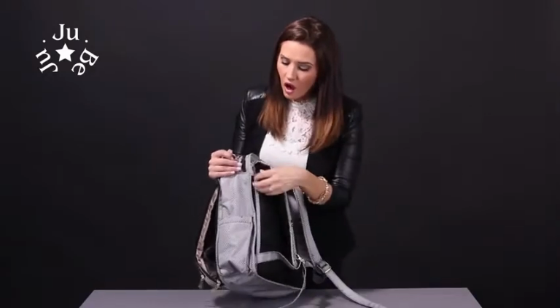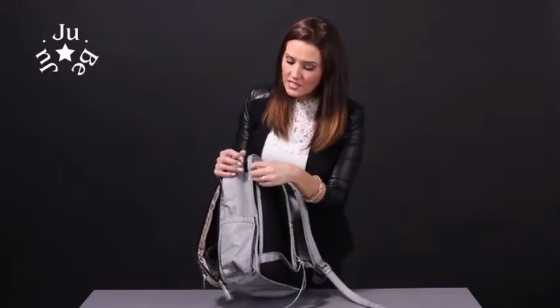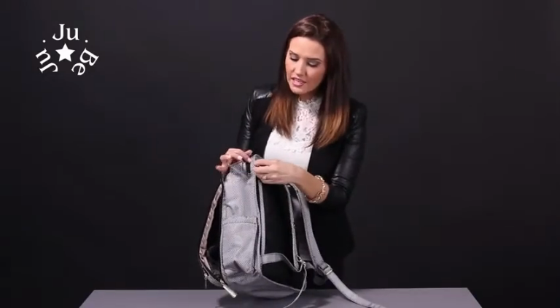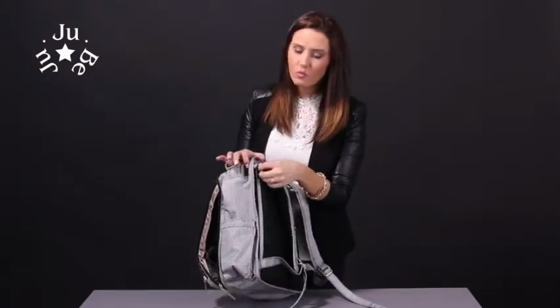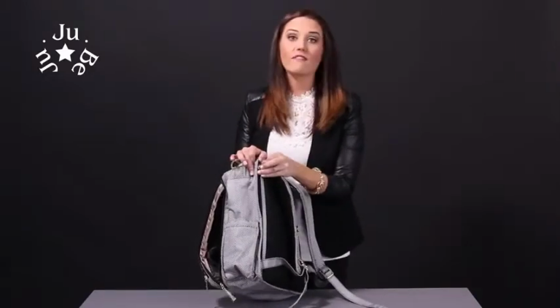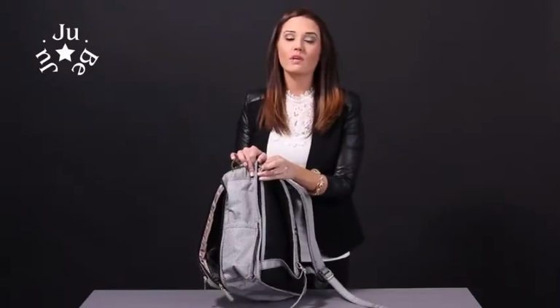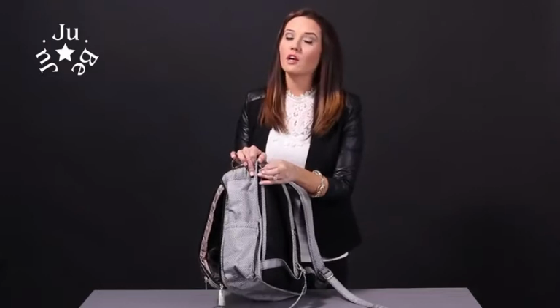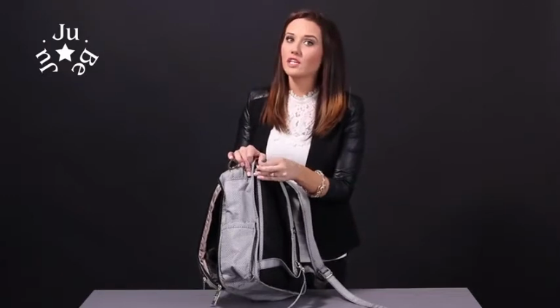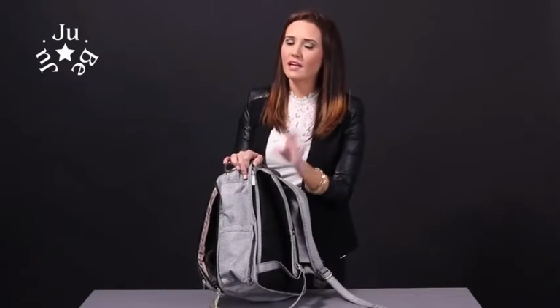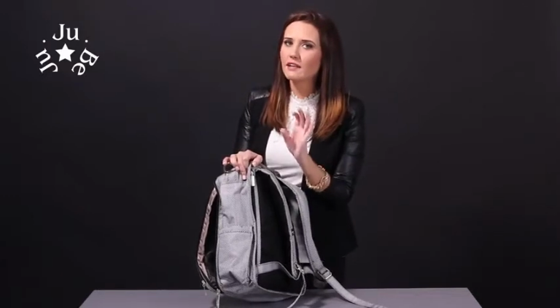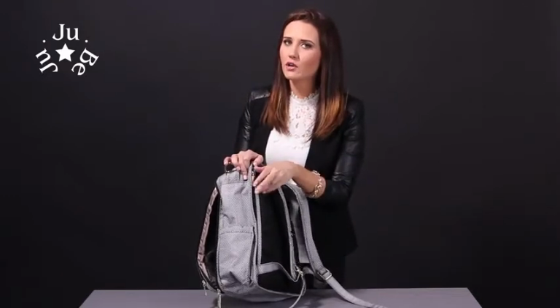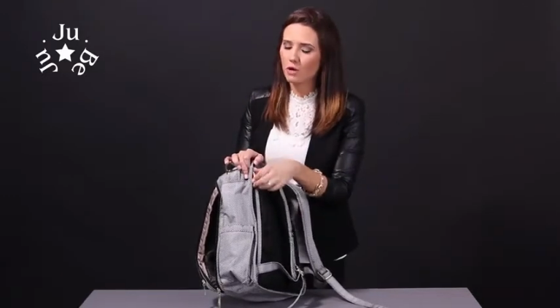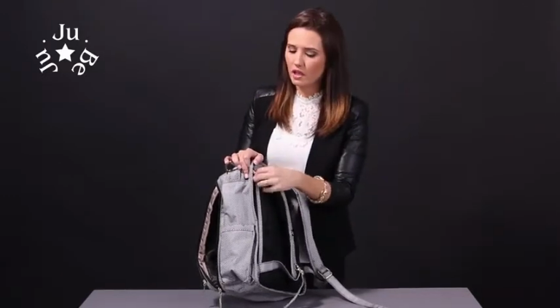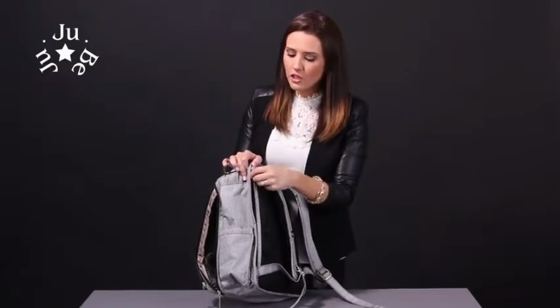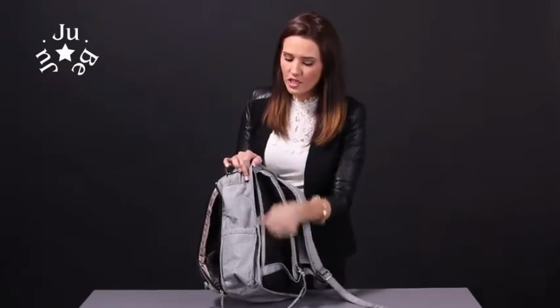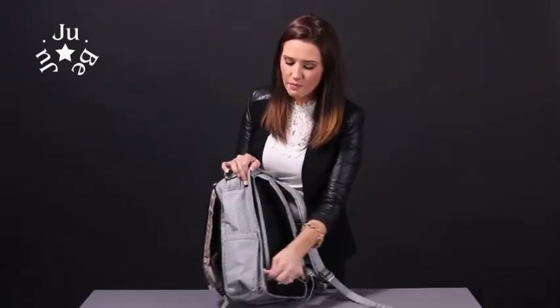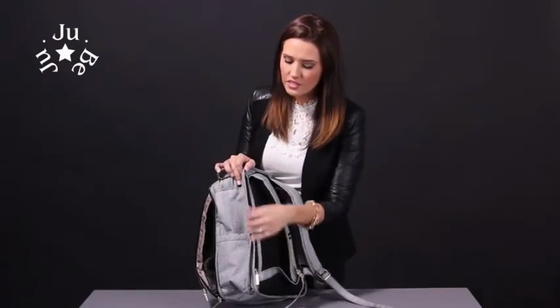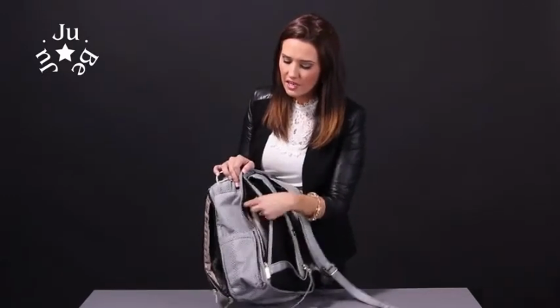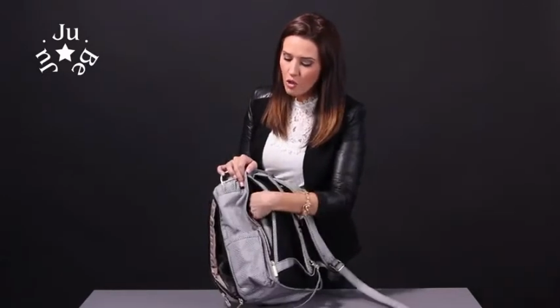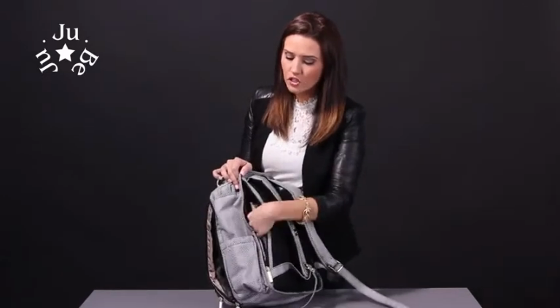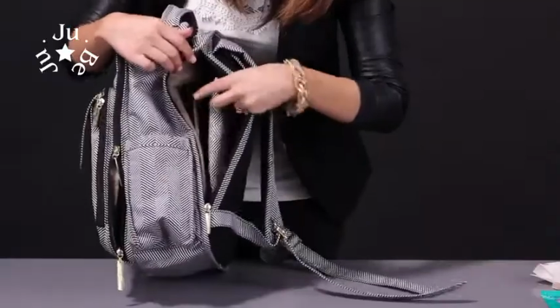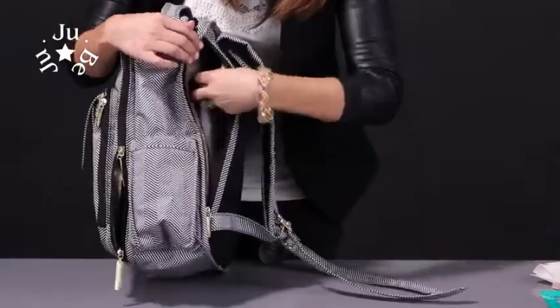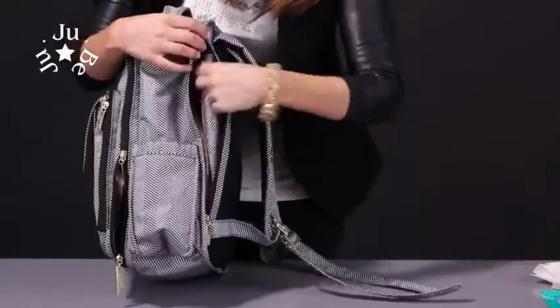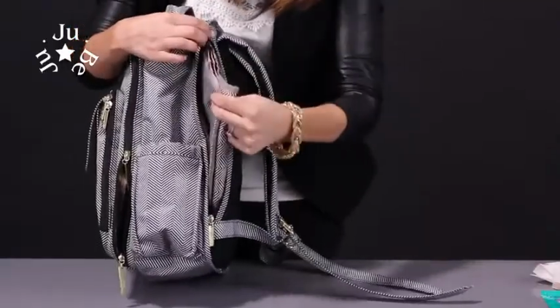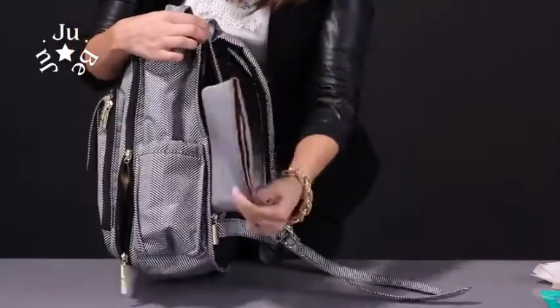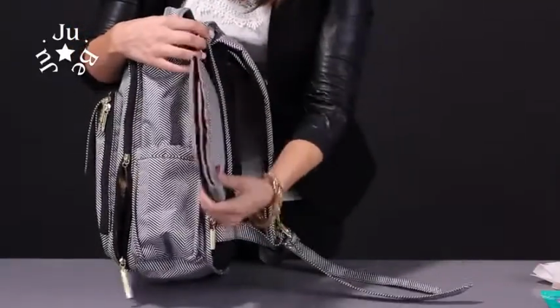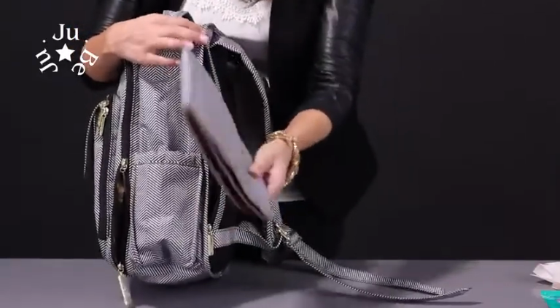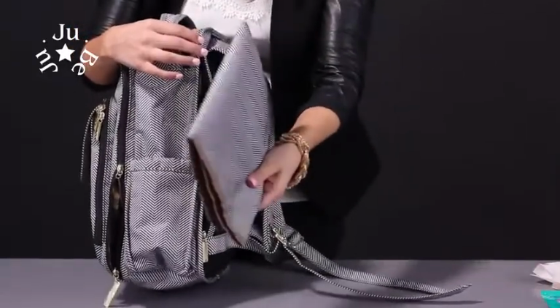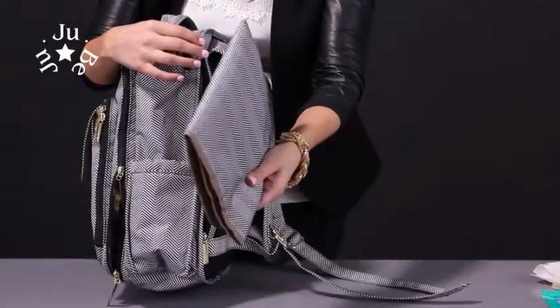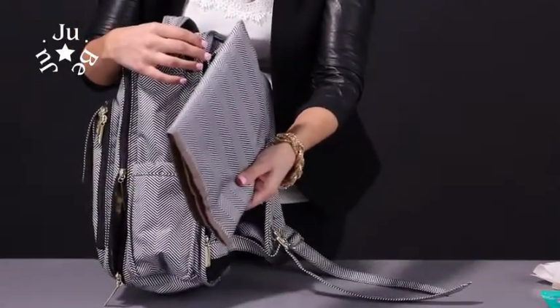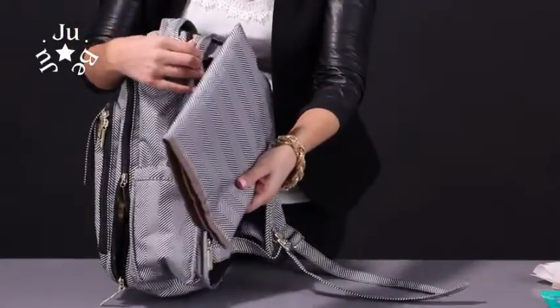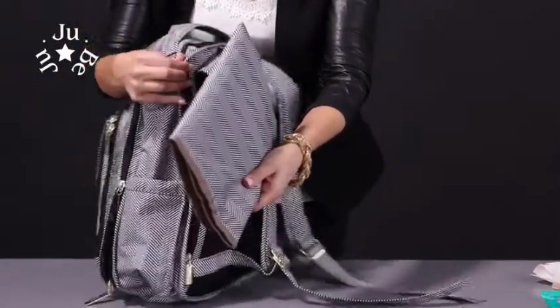On the side here we have where we keep our changing pad — it's kind of a safer compartment. You just unzip it on the side and pull the changing pad out. All of our changing pads have memory so it keeps you nice and comfortable.